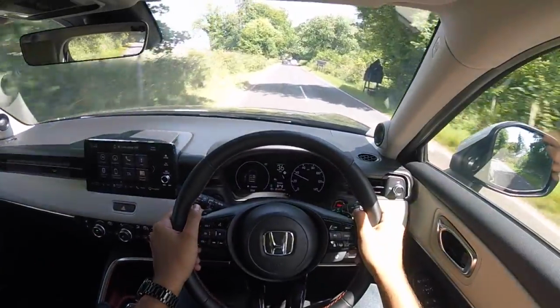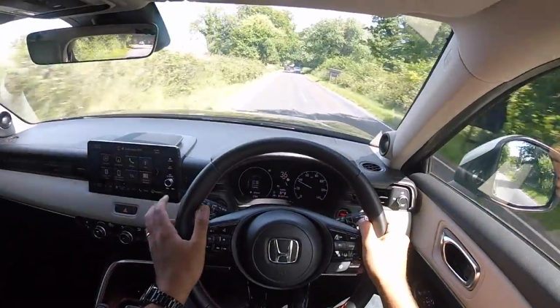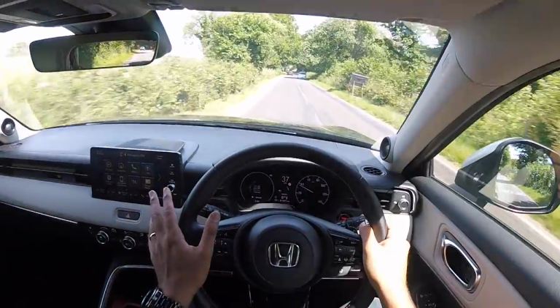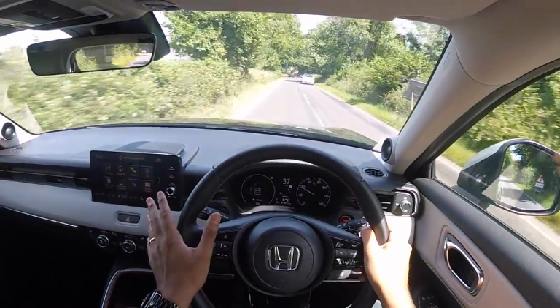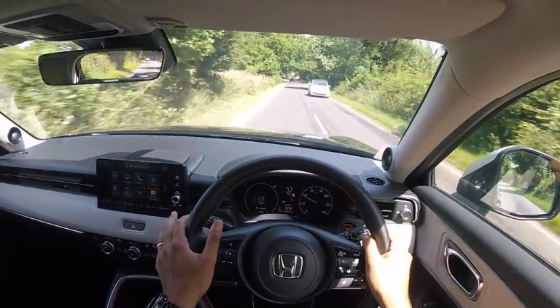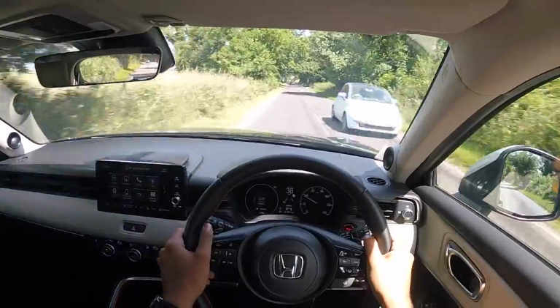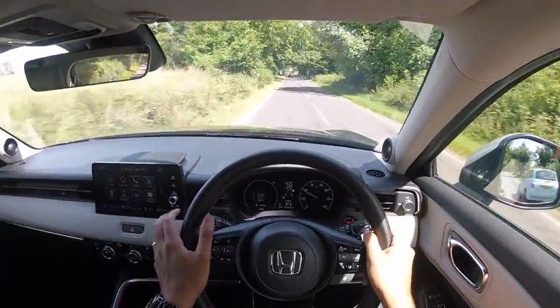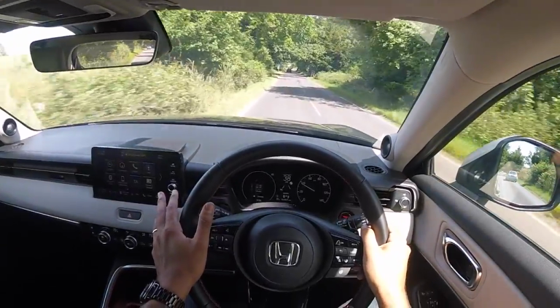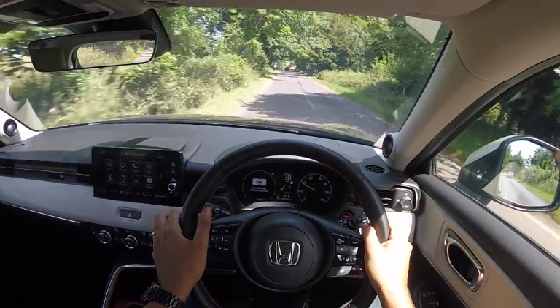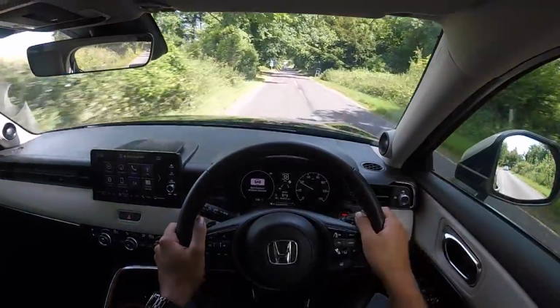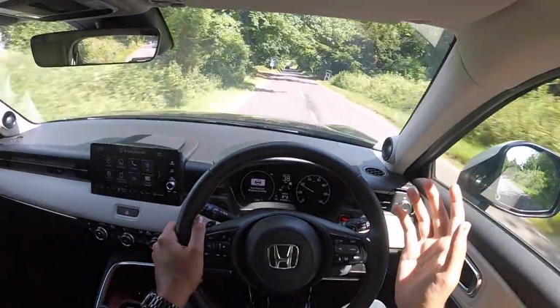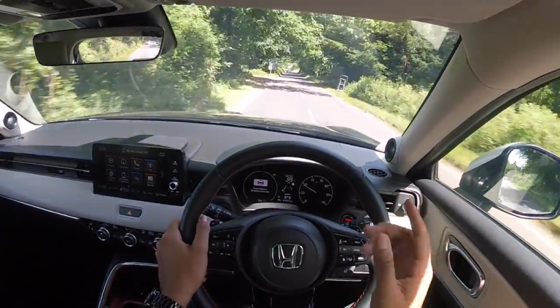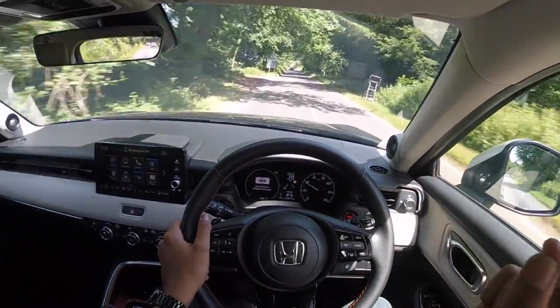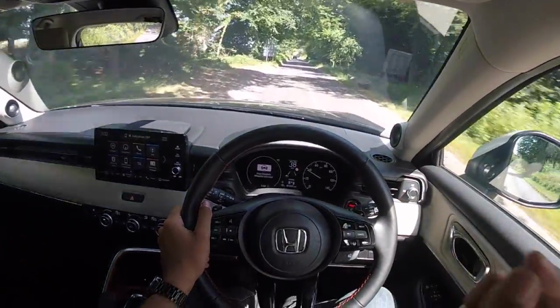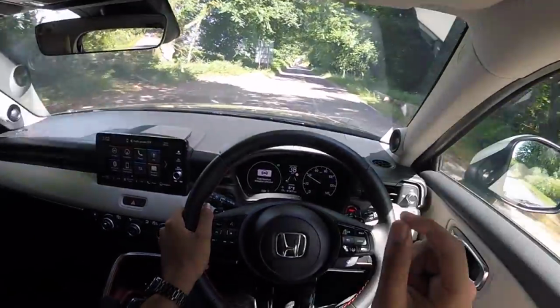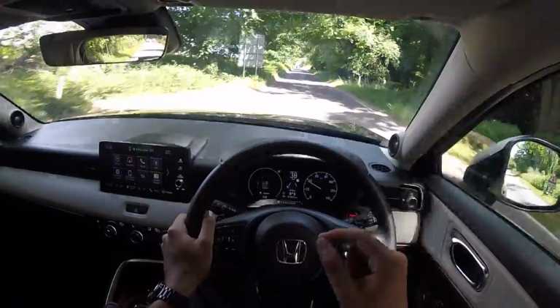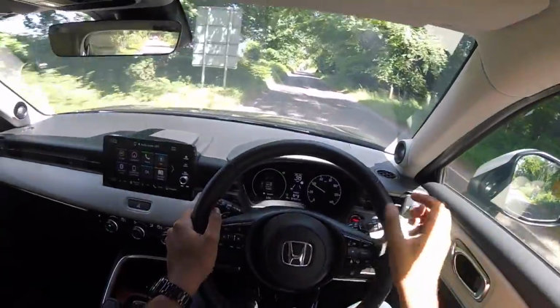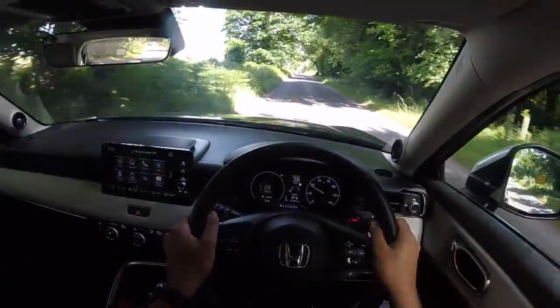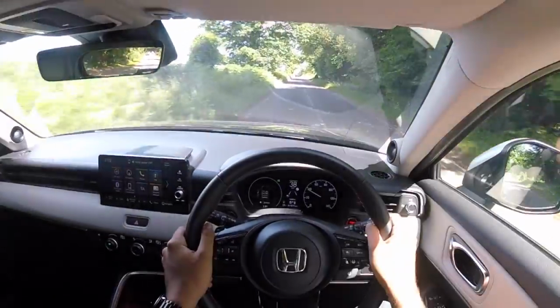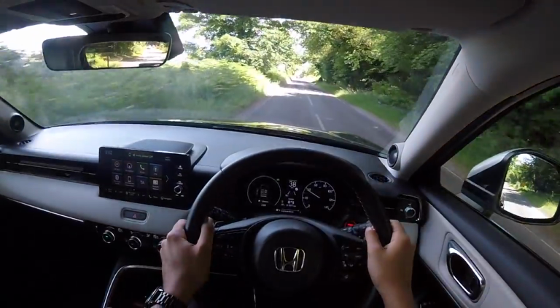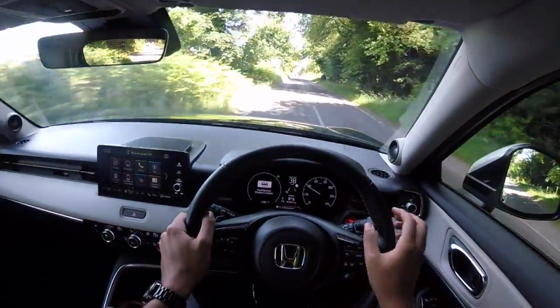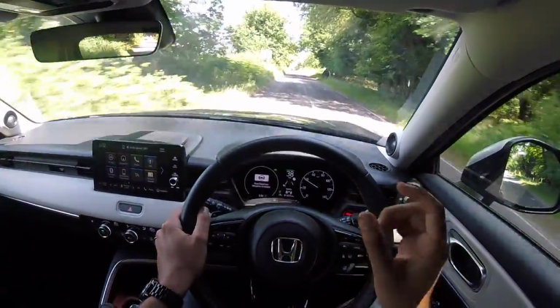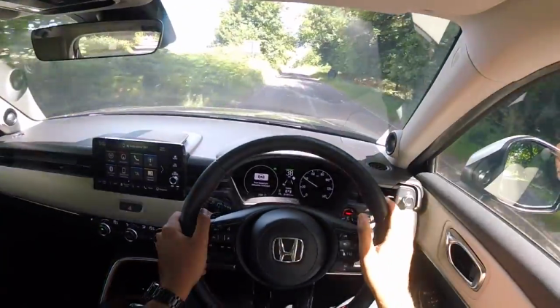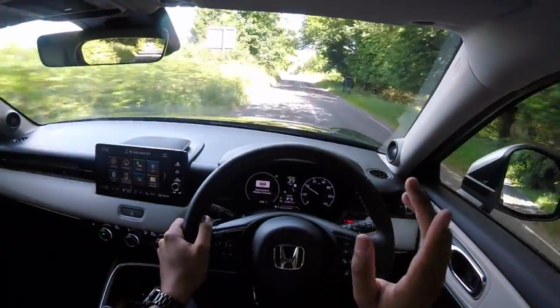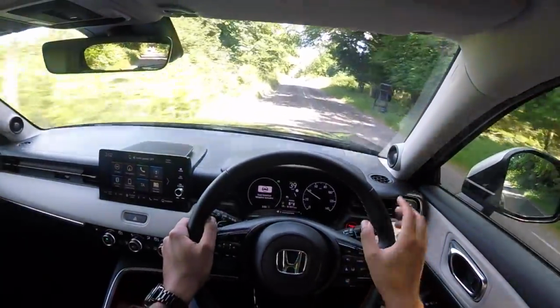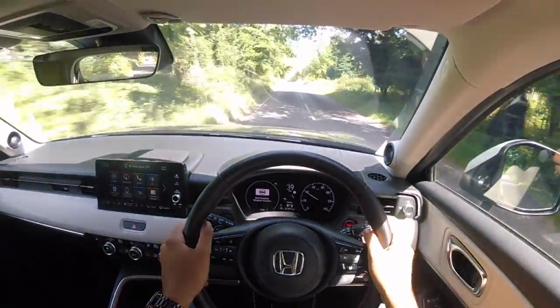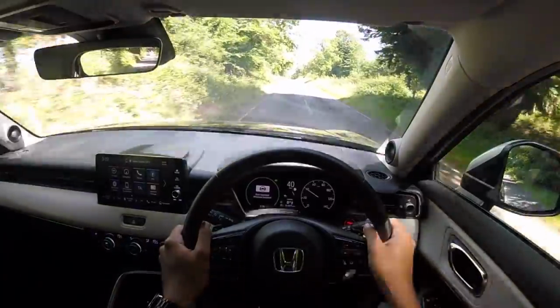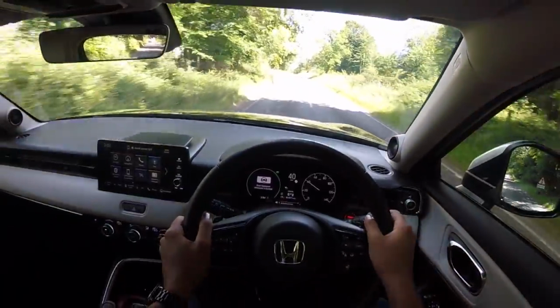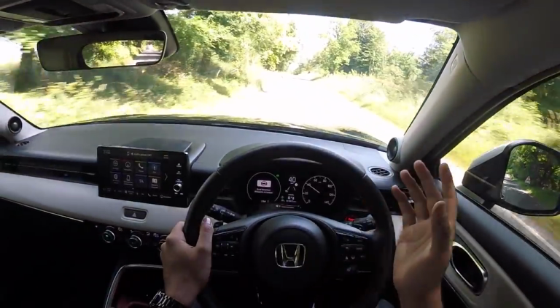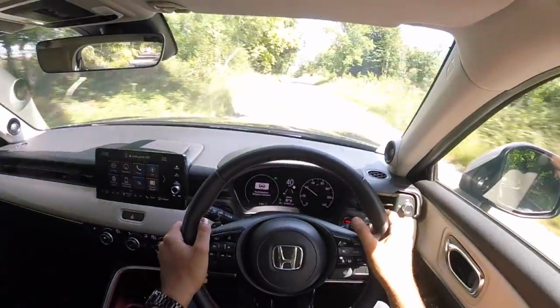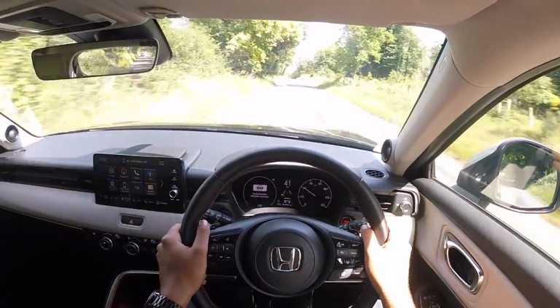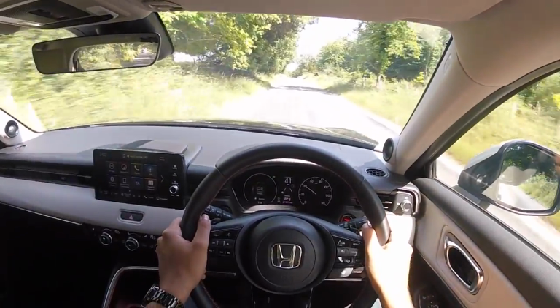You have the hybrid mode, in which the 1.5-litre engine is awoken, but it is not responsible for driving the front wheels - at least not directly. Instead, the engine acts as a generator for the electric motor.